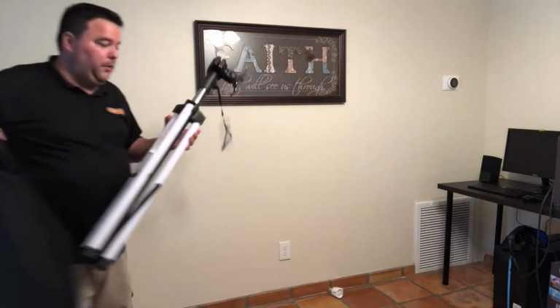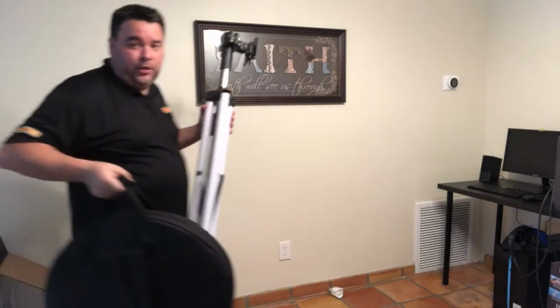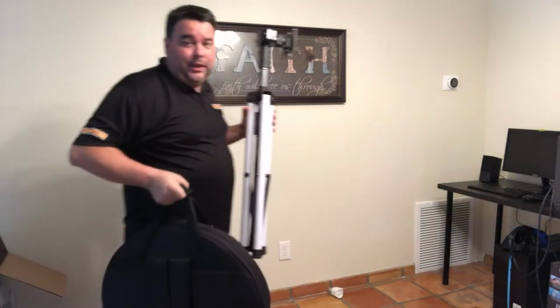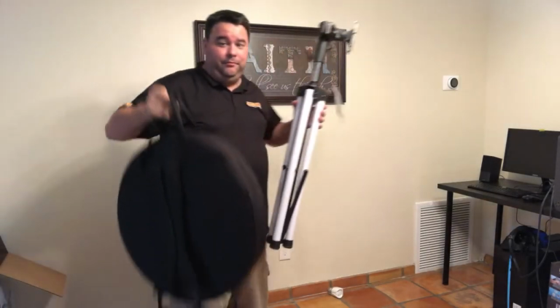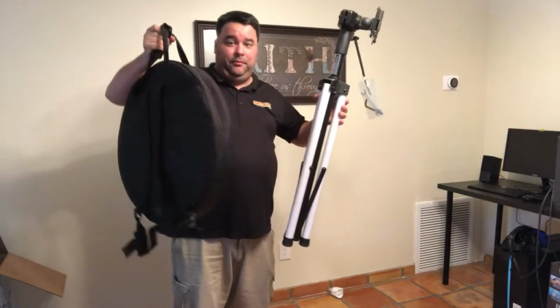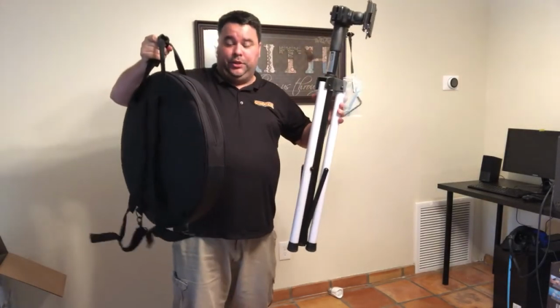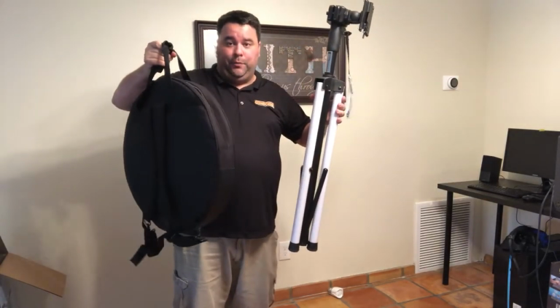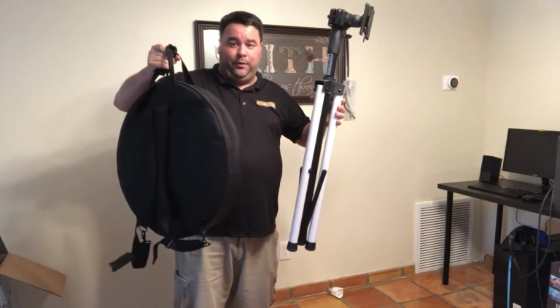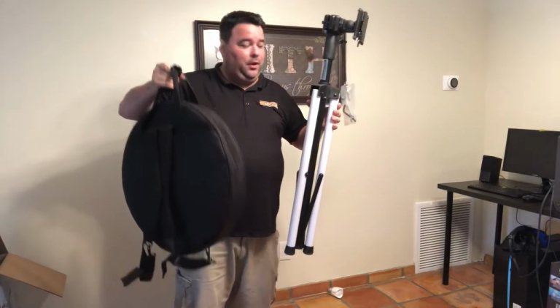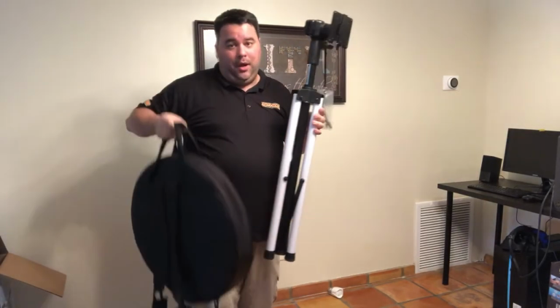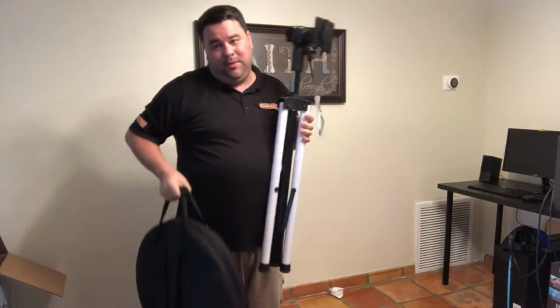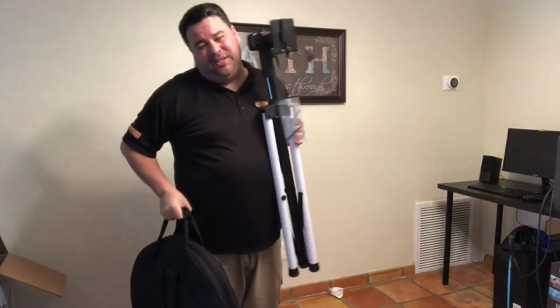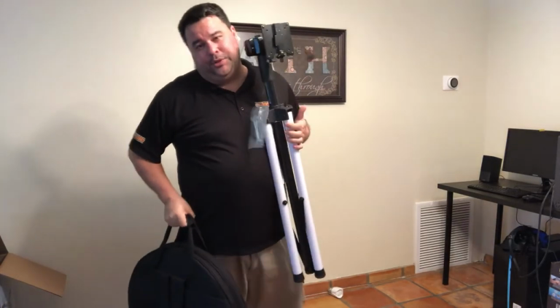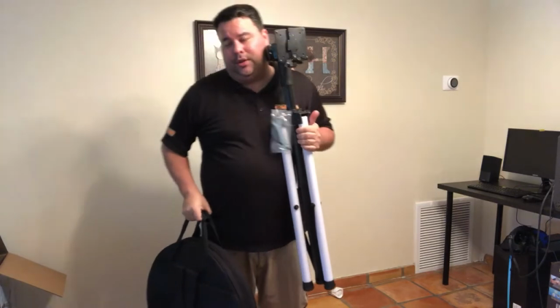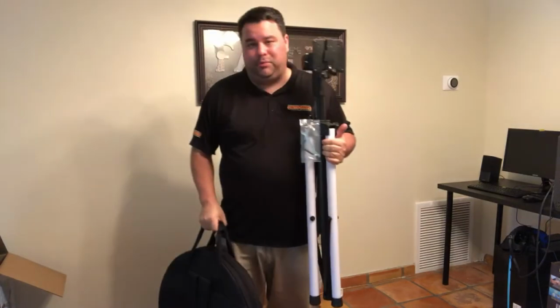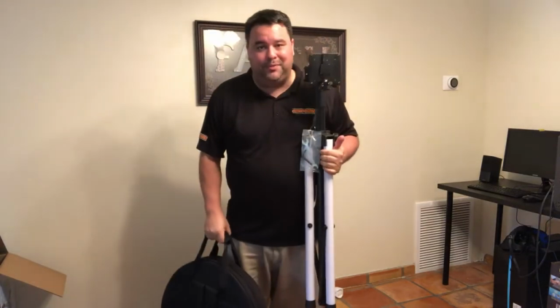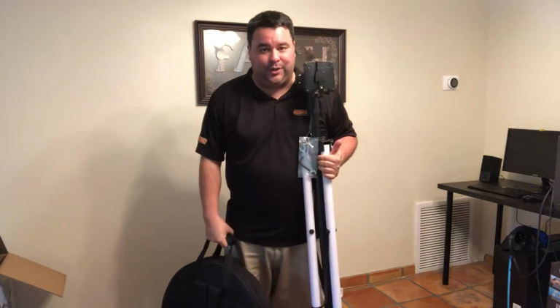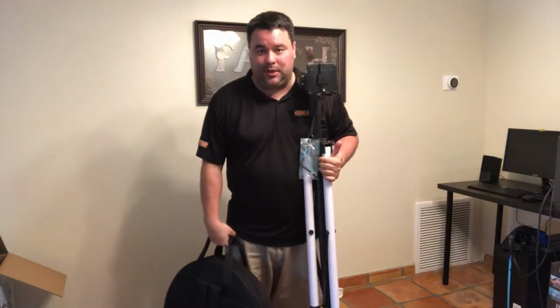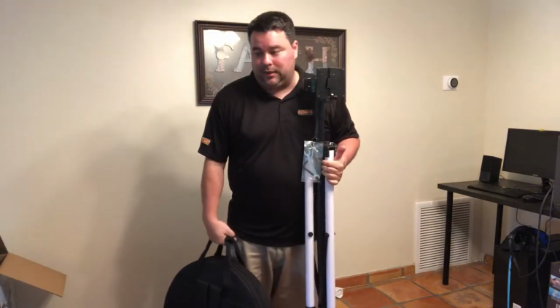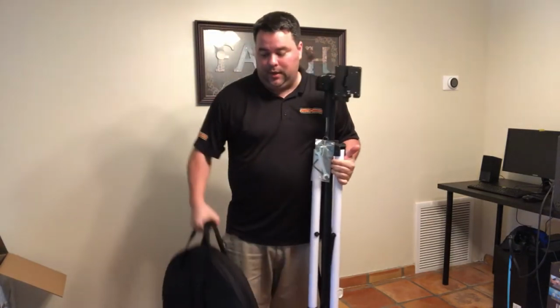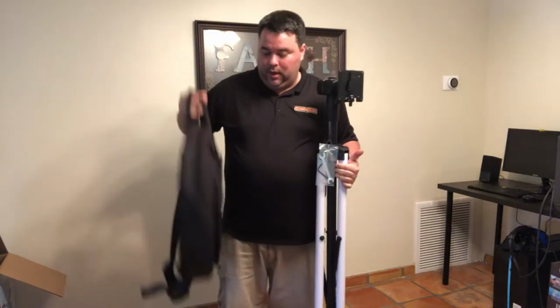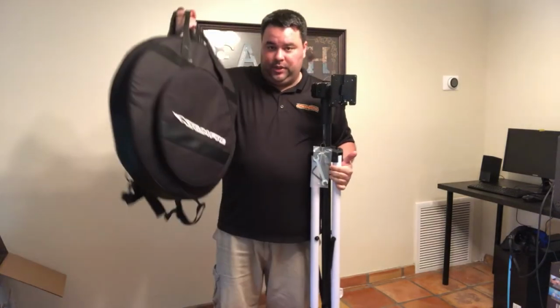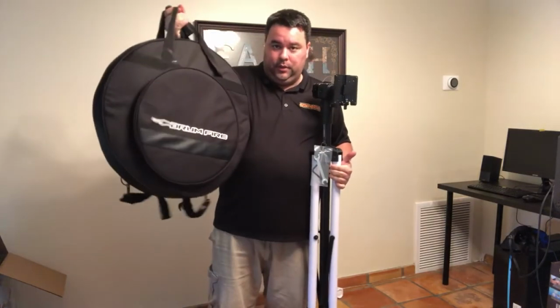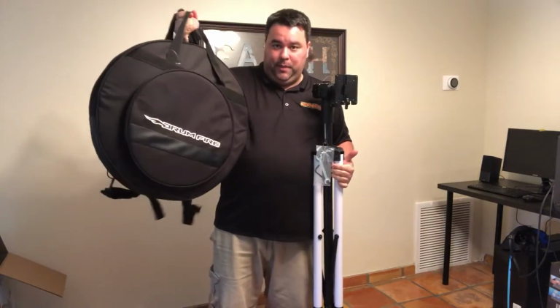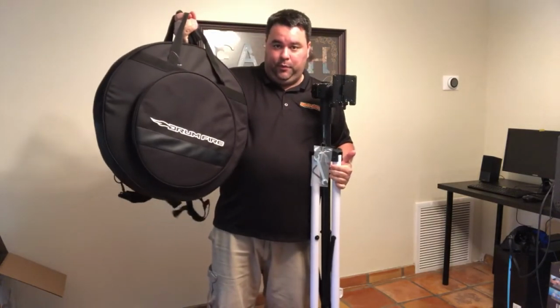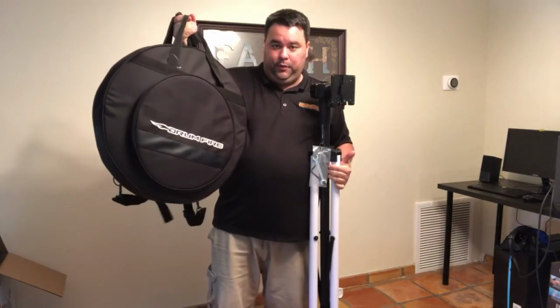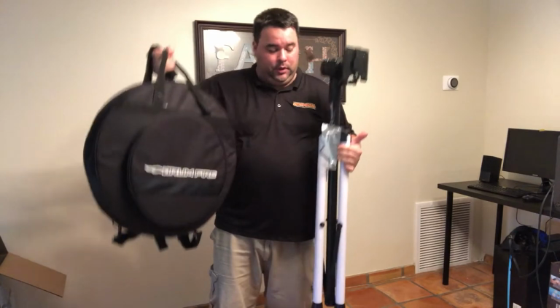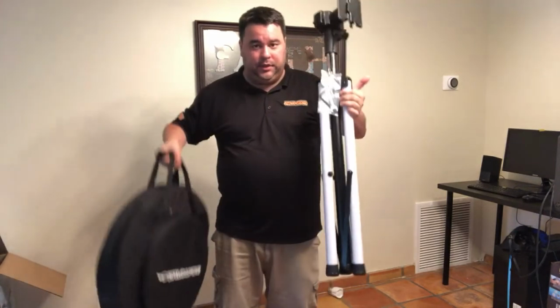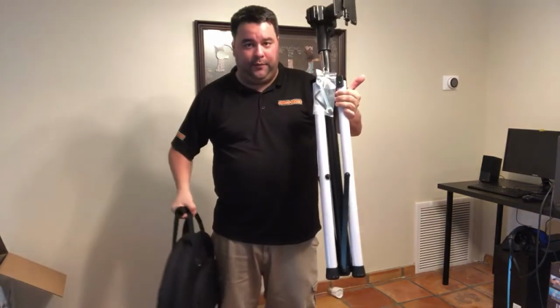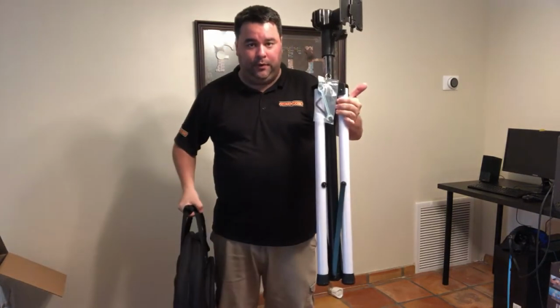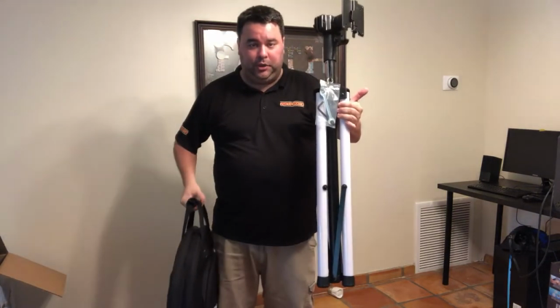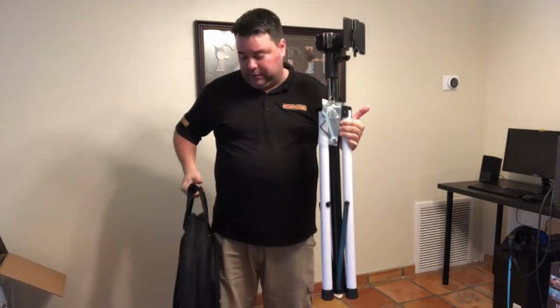This is your photo booth minus the printer, props, and backdrops. This is the main photo booth and this is the stand for it. I'm going to show you how to set all this up — it's super easy.